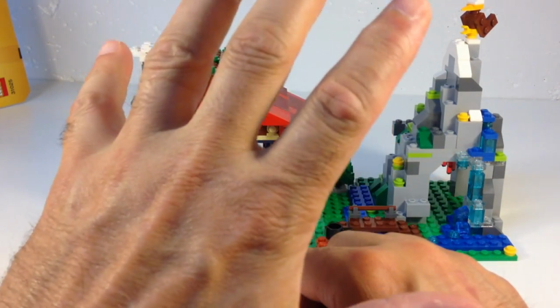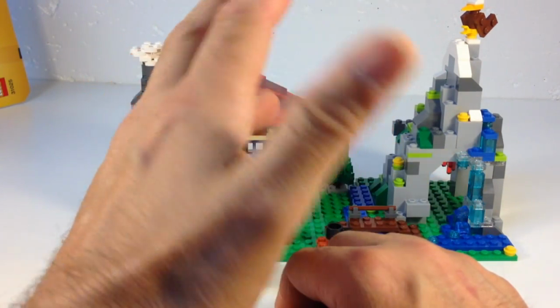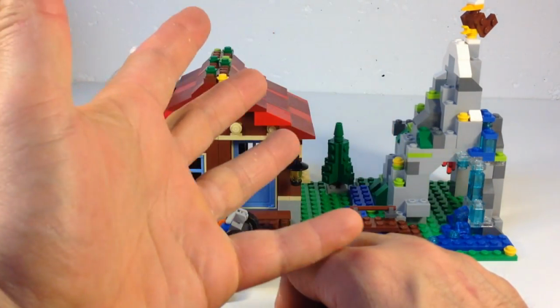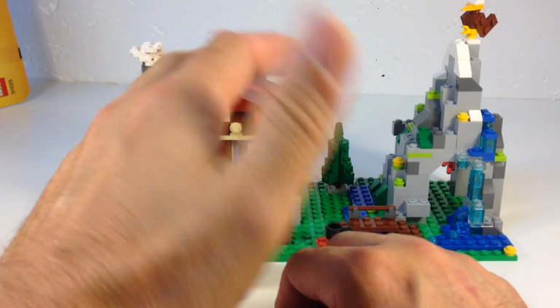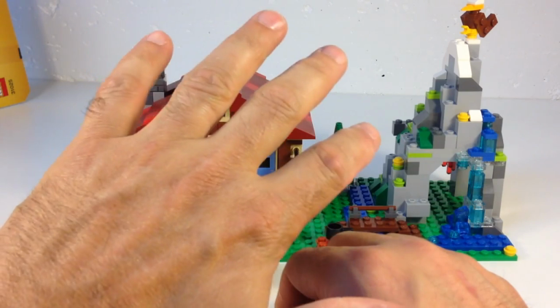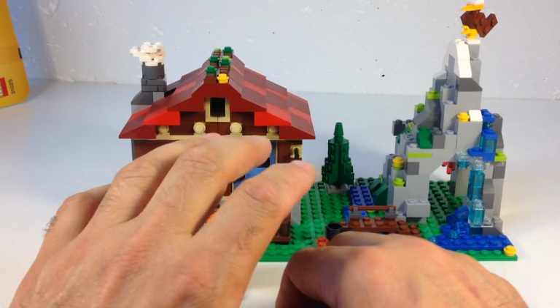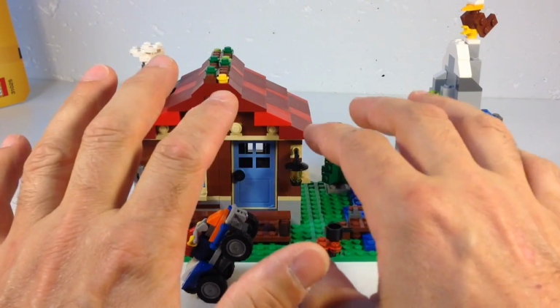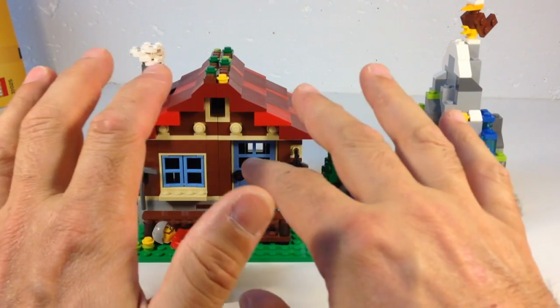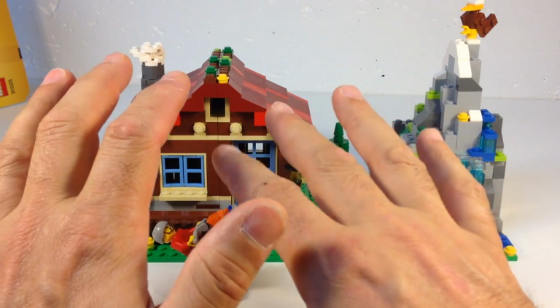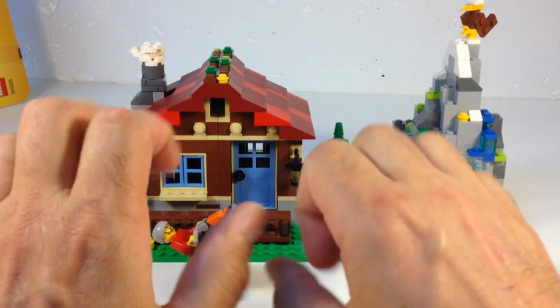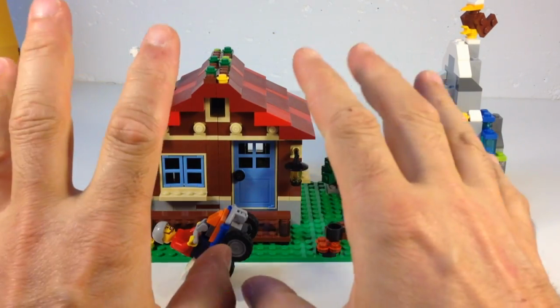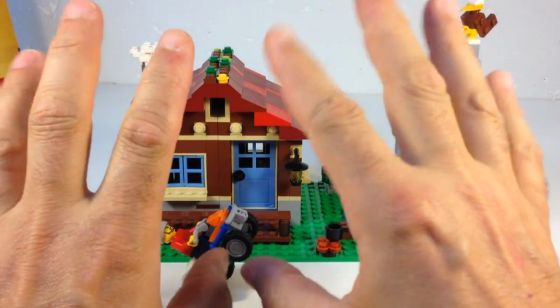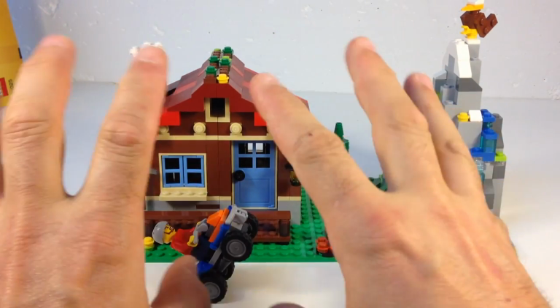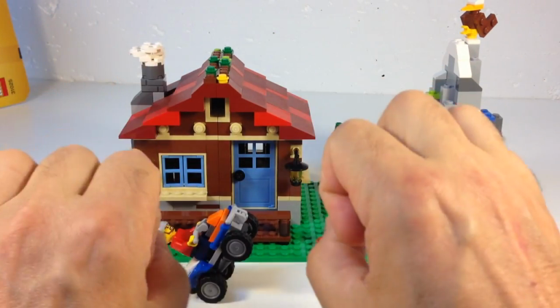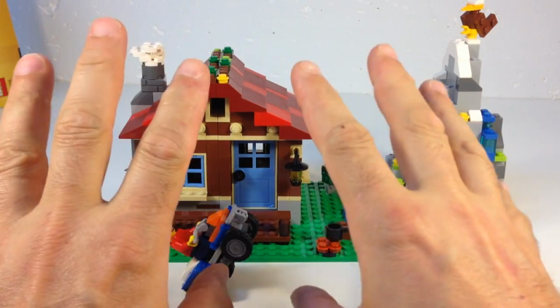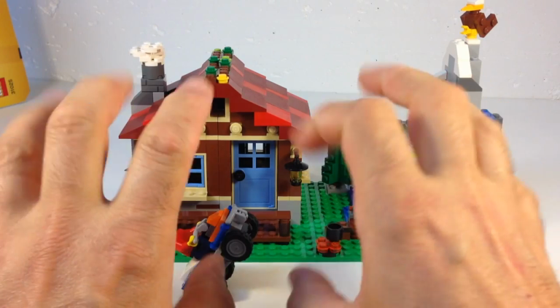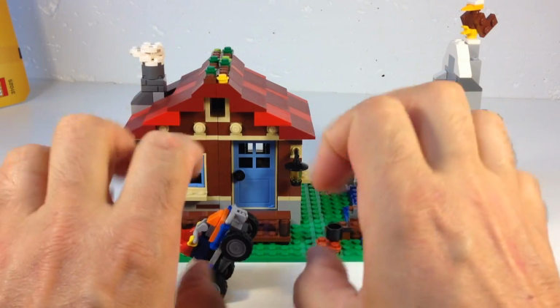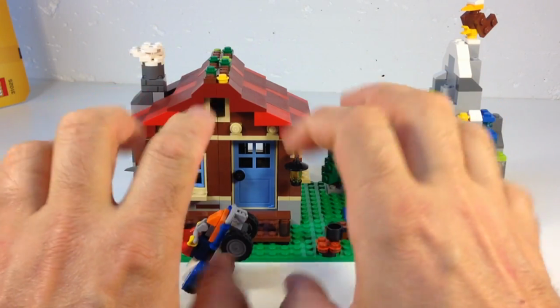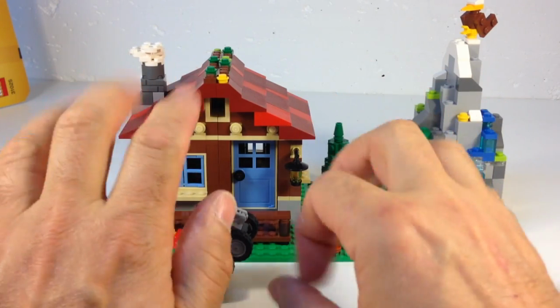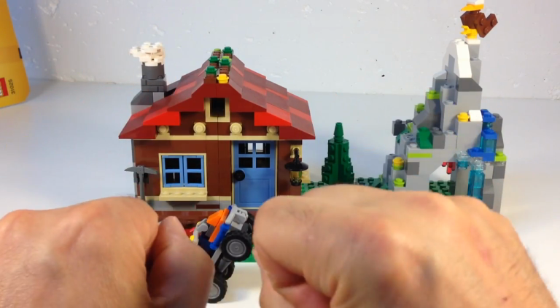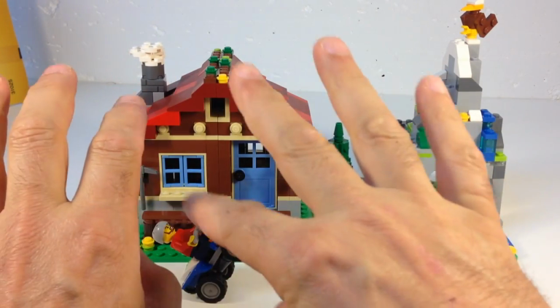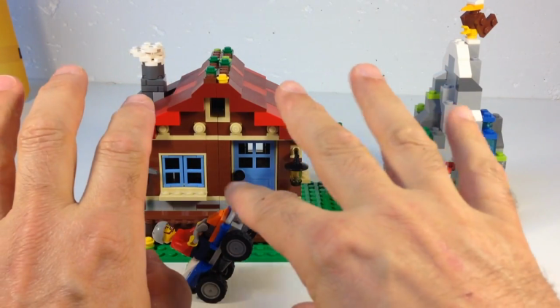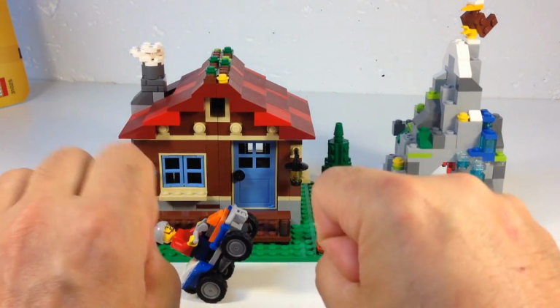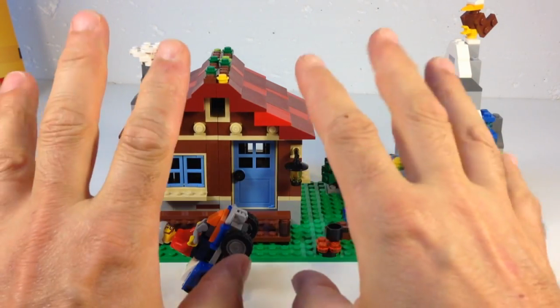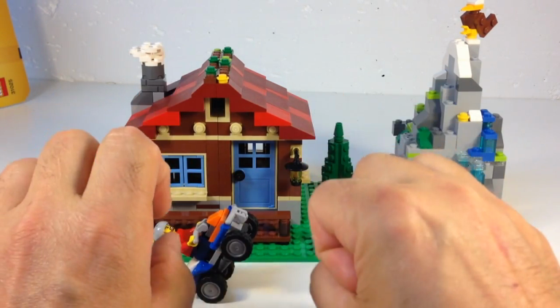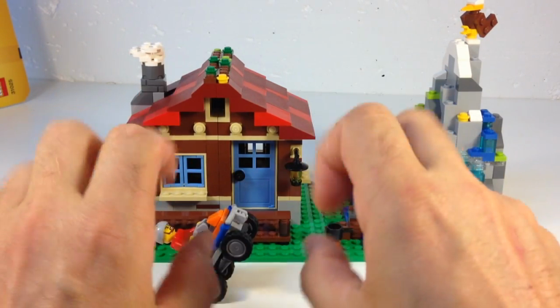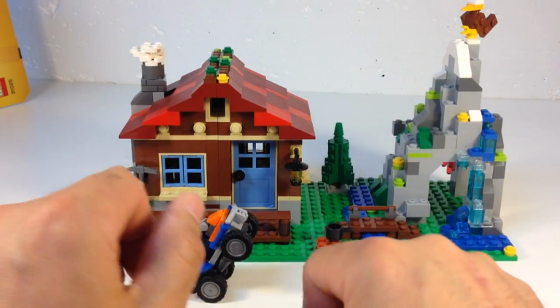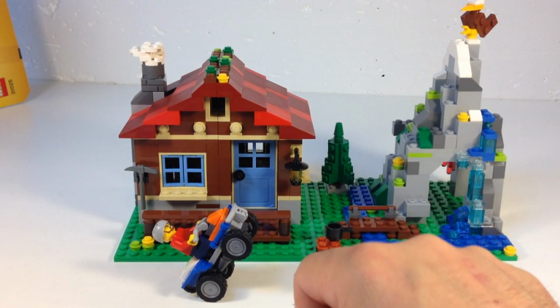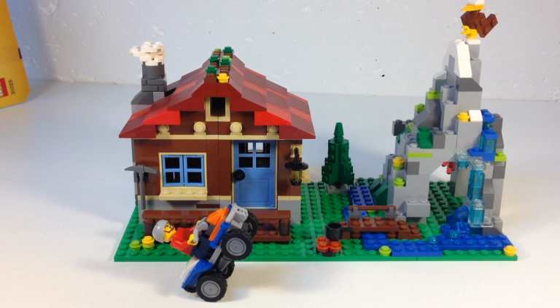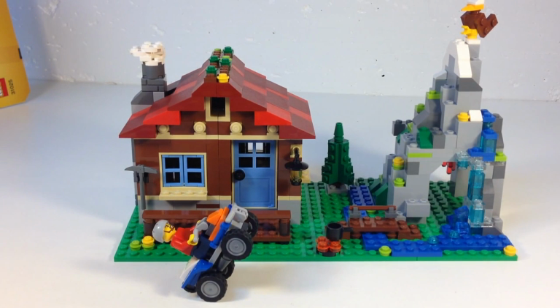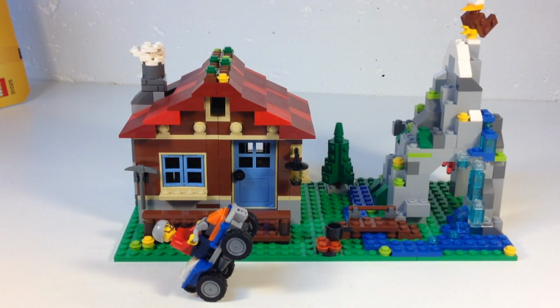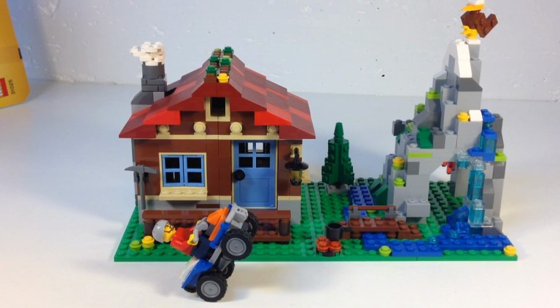Wait a minute — I've had people complain about my hands, that I should groom them better before doing videos. So let's take care of that.